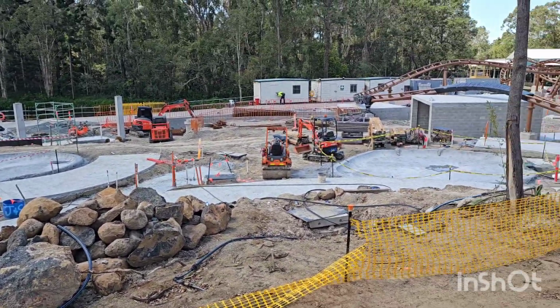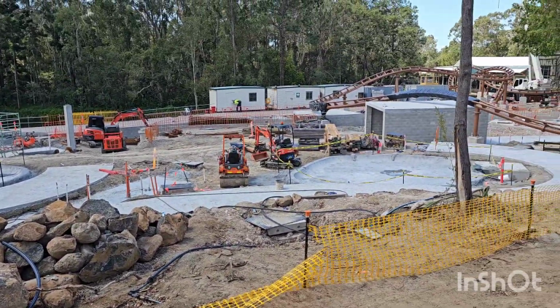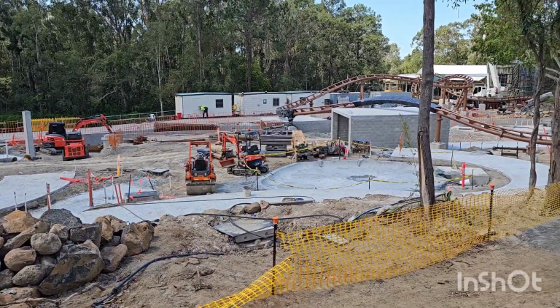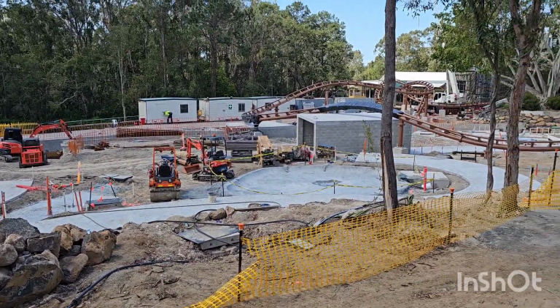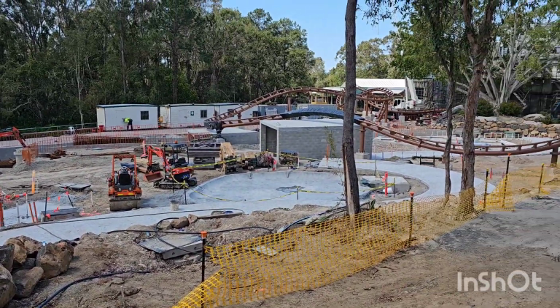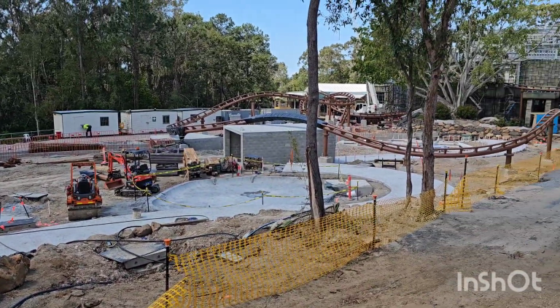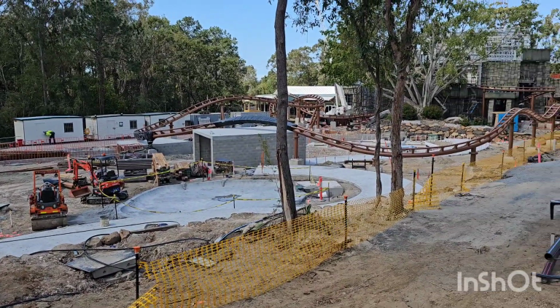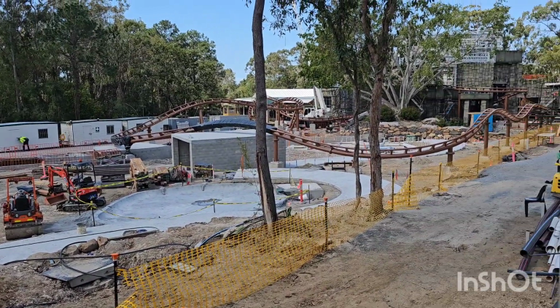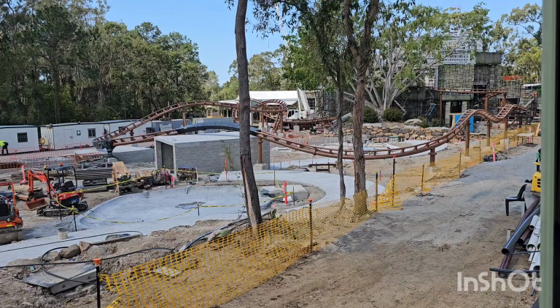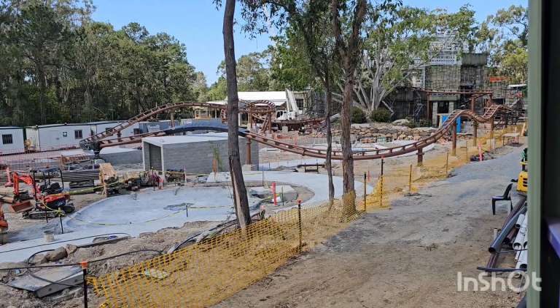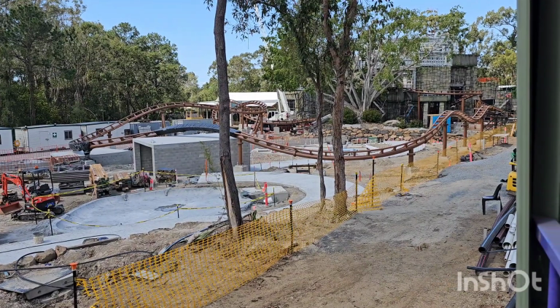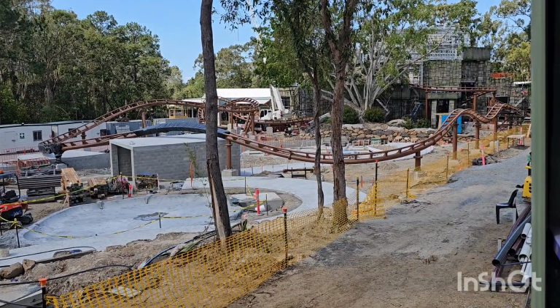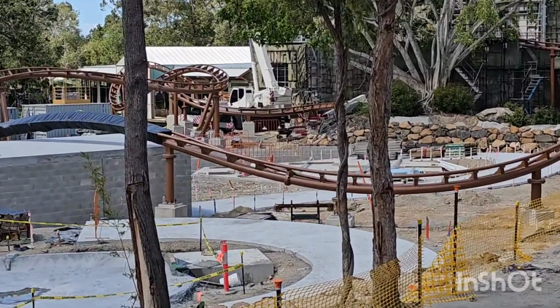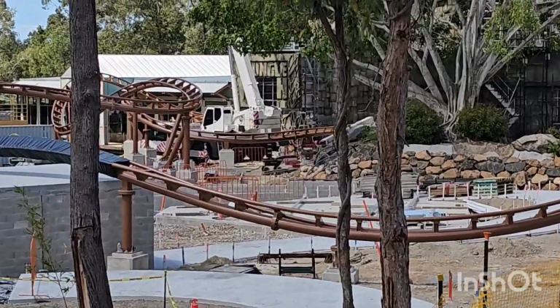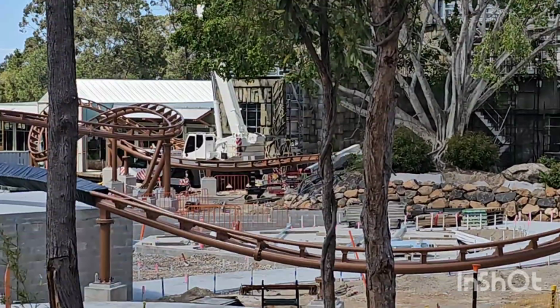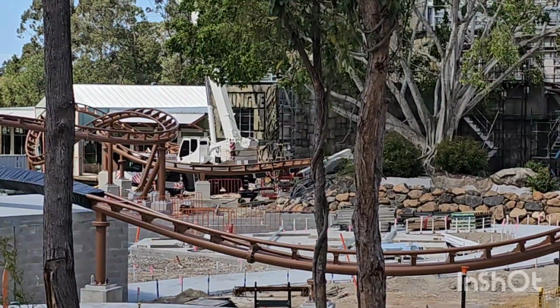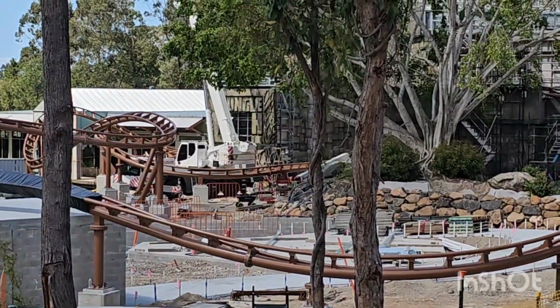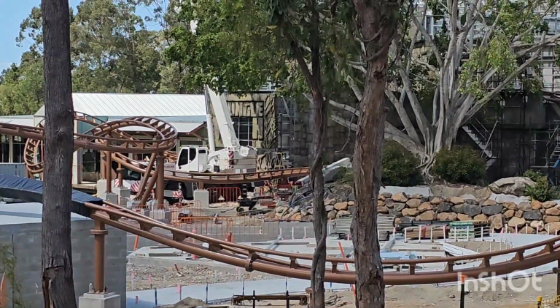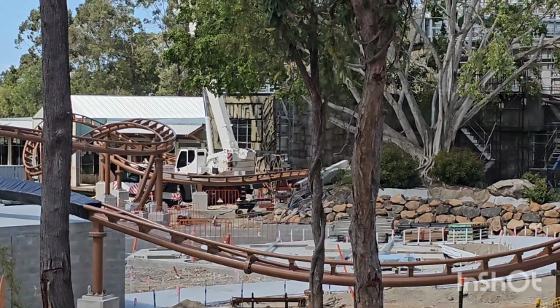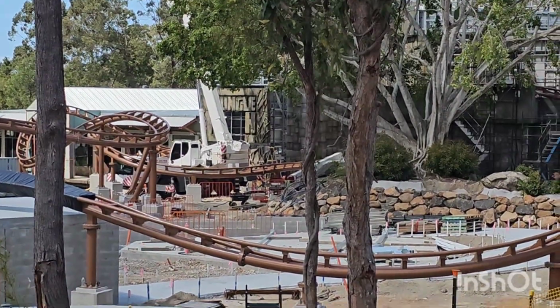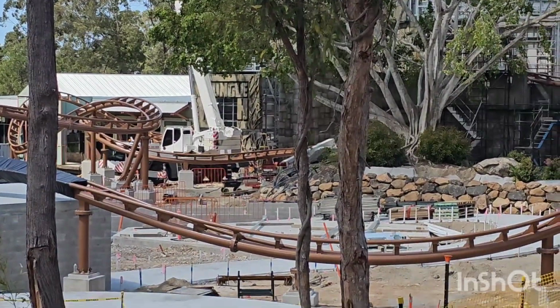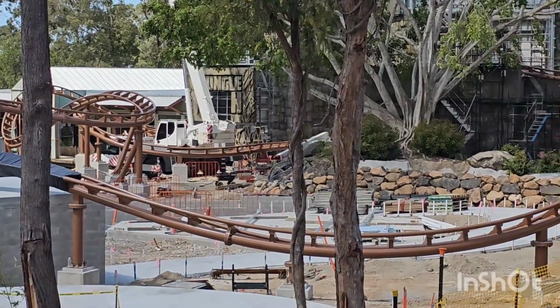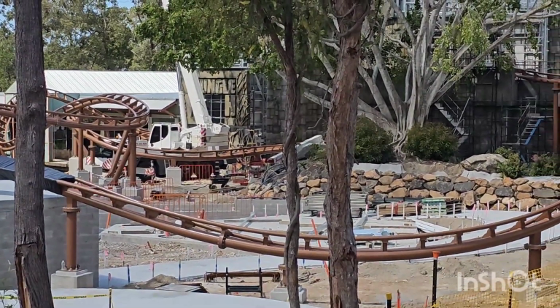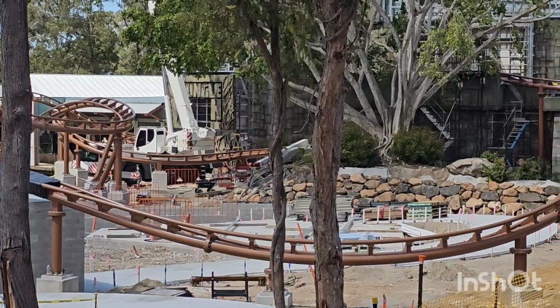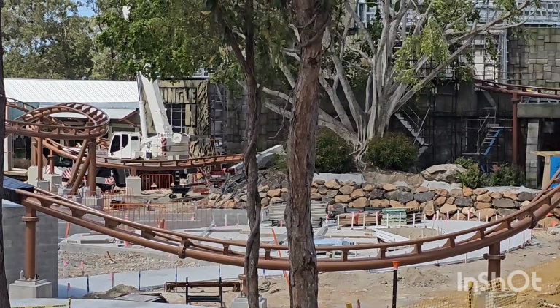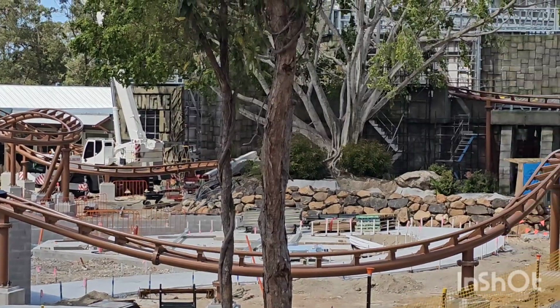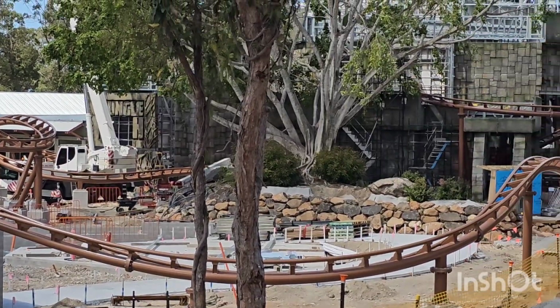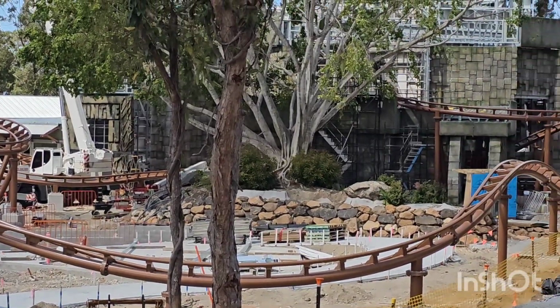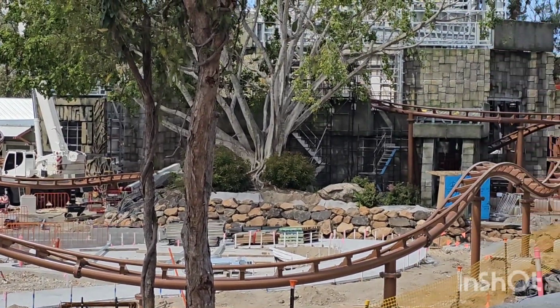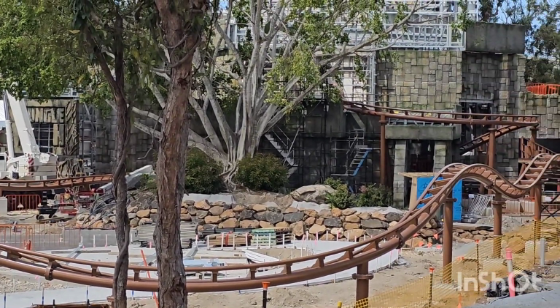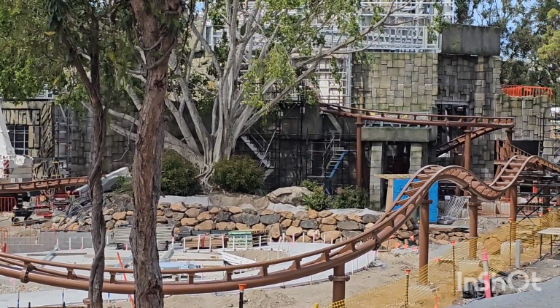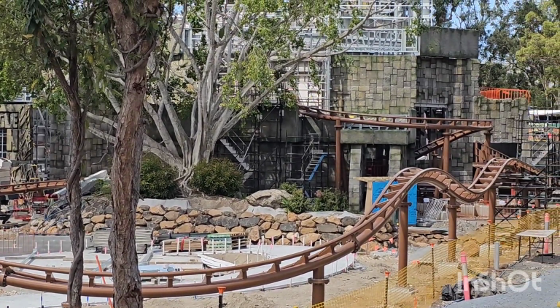And if you look down towards Jungle Rush, just behind the crane, you can see the words 'Jungle Rush' there where it'll be, and more work done on this side as well.